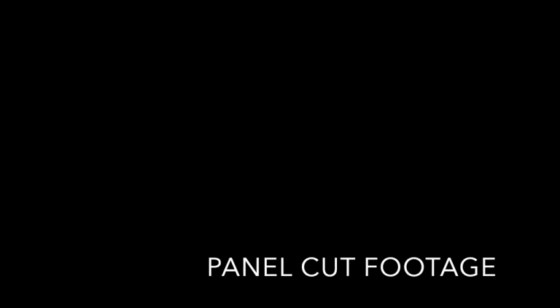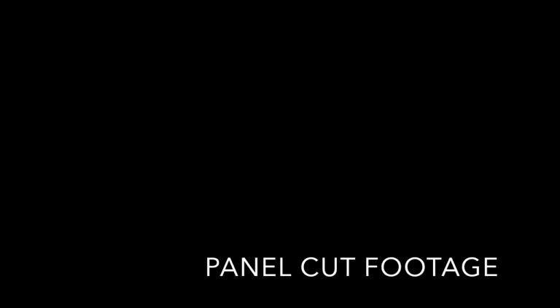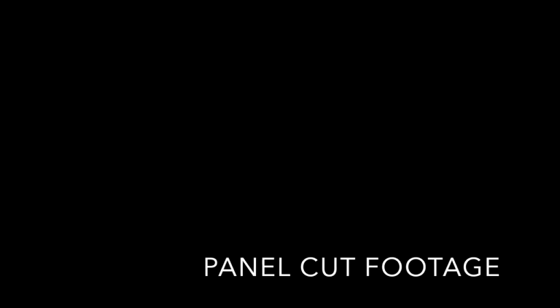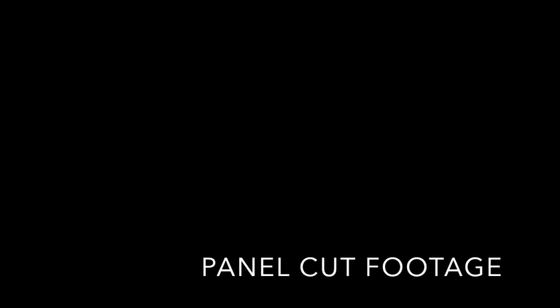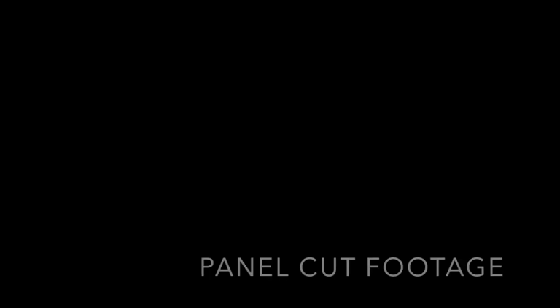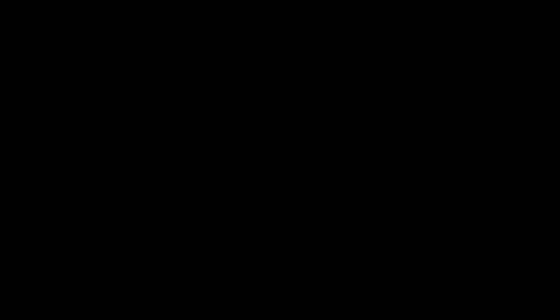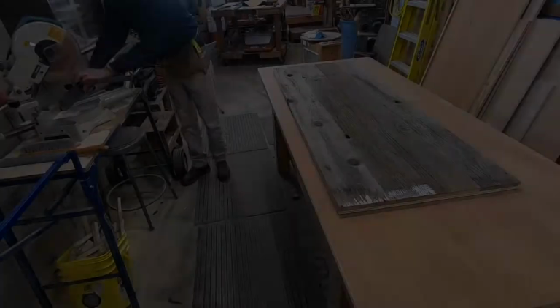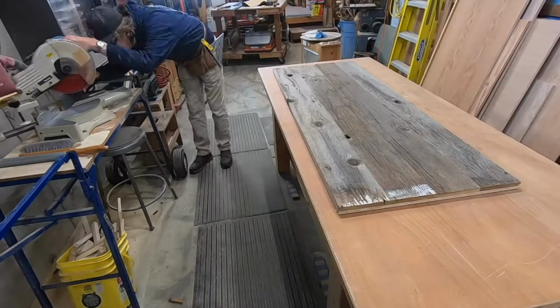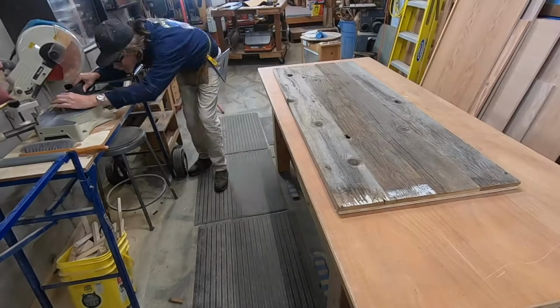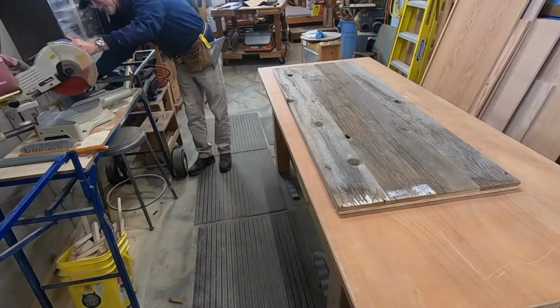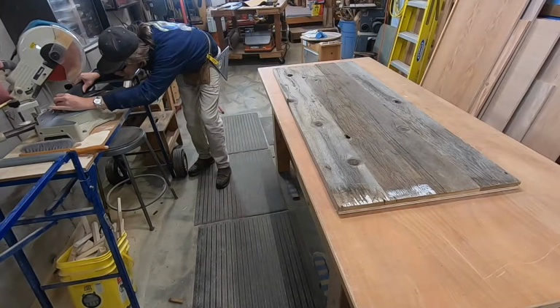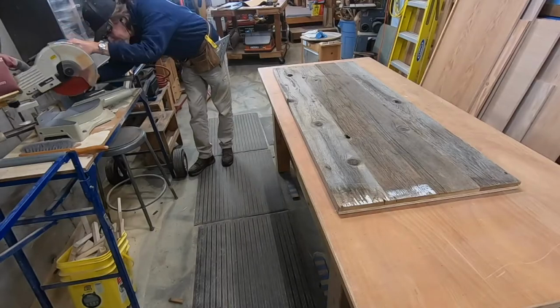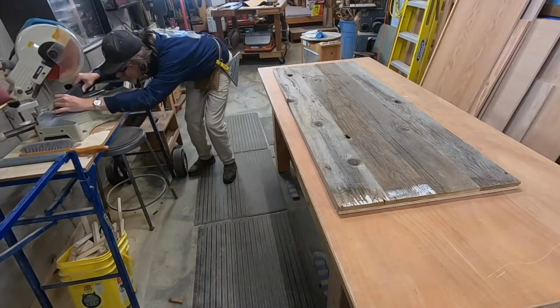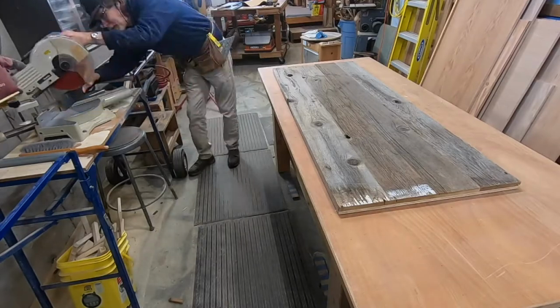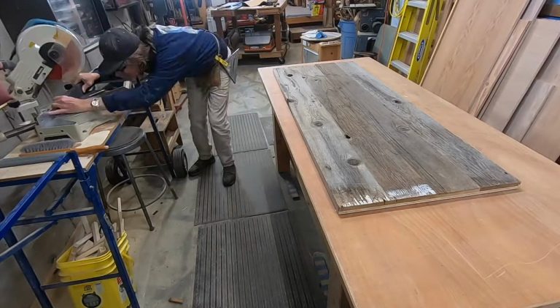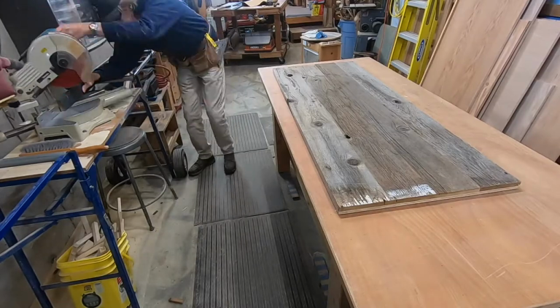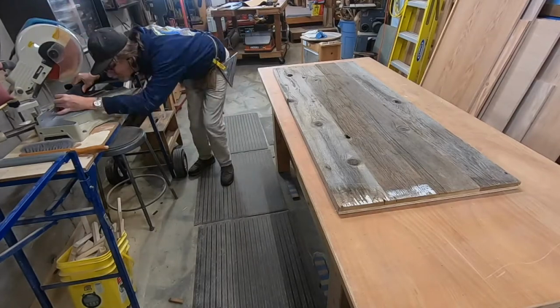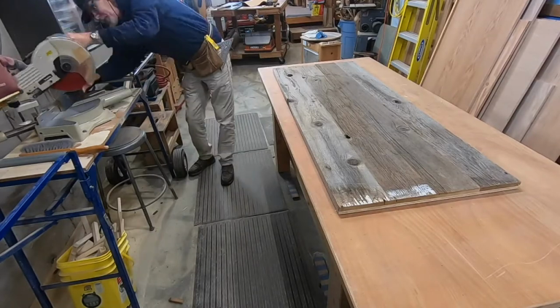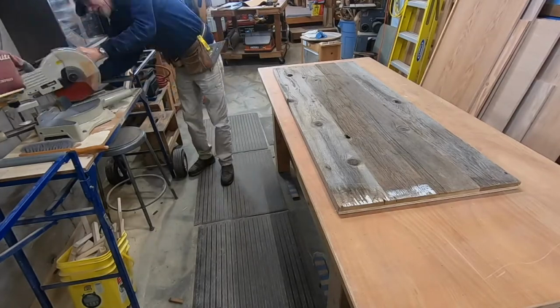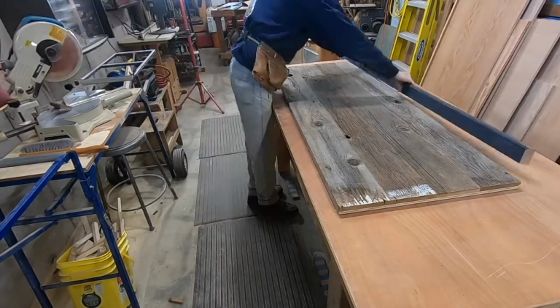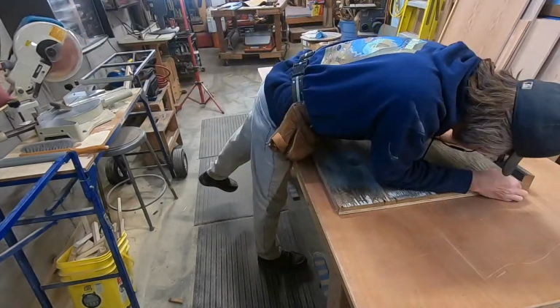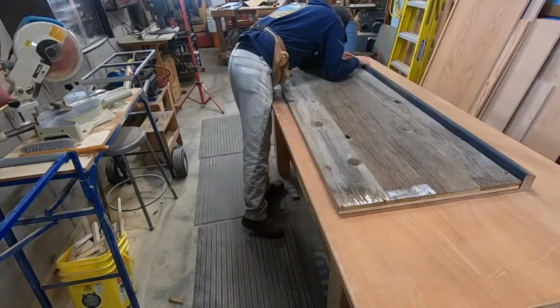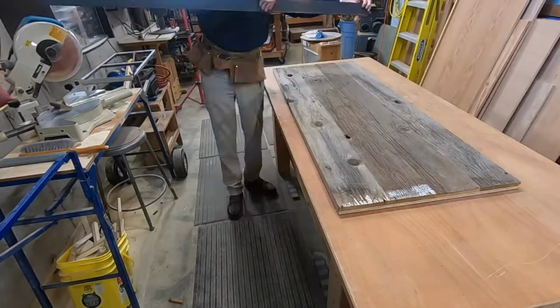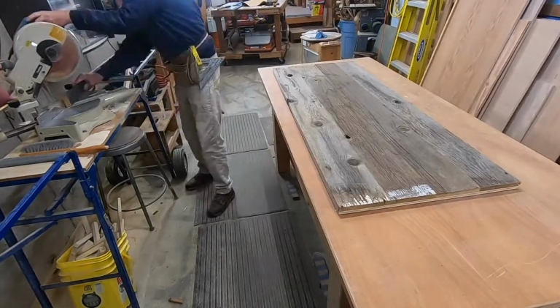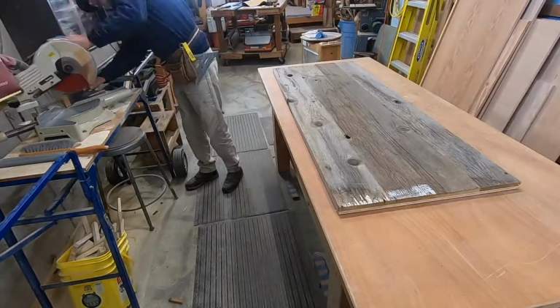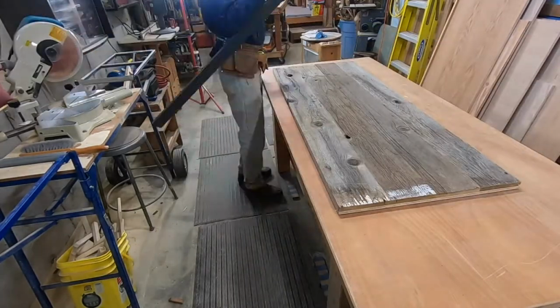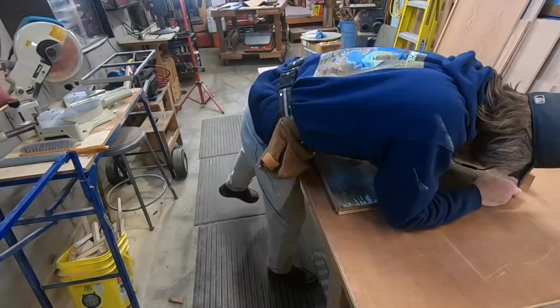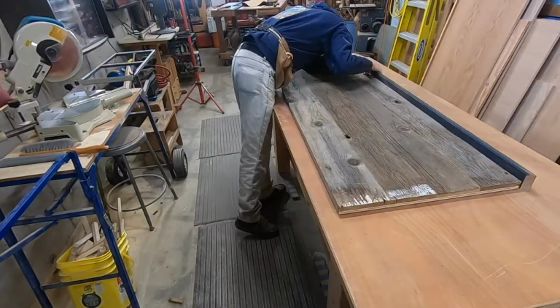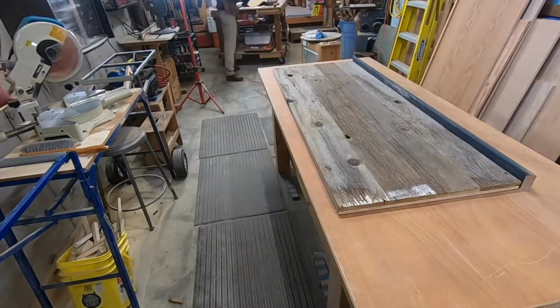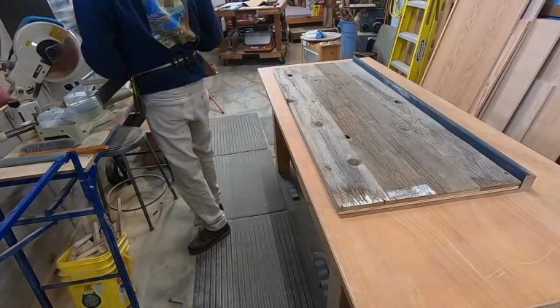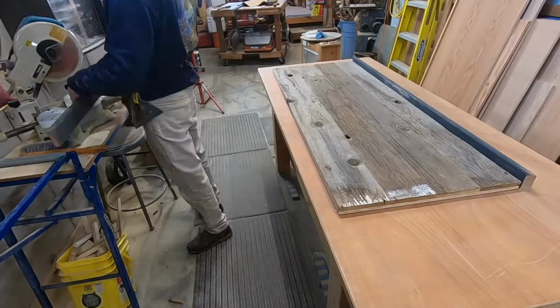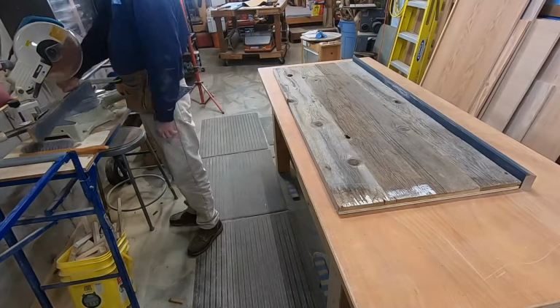For some reason I didn't turn on the camera, so there you see it squared up. Now I'm cutting the miters for the border of the sign.